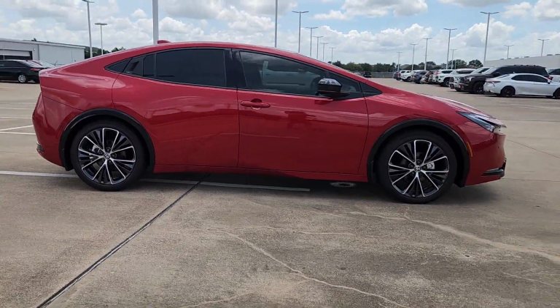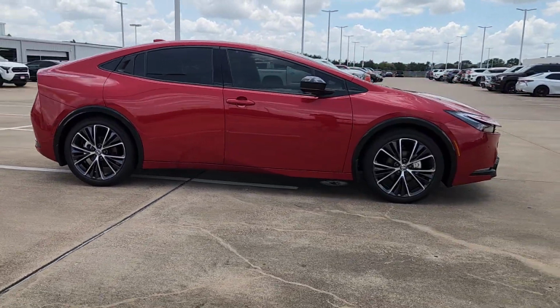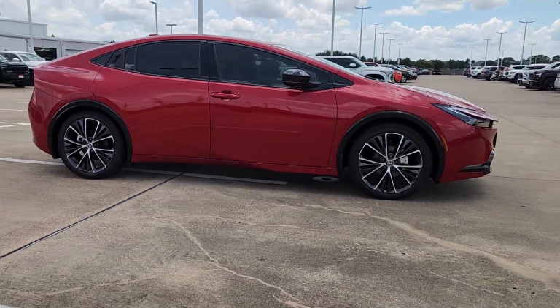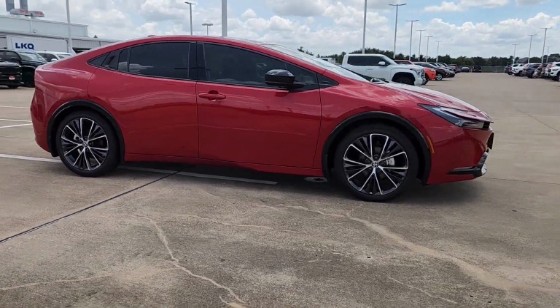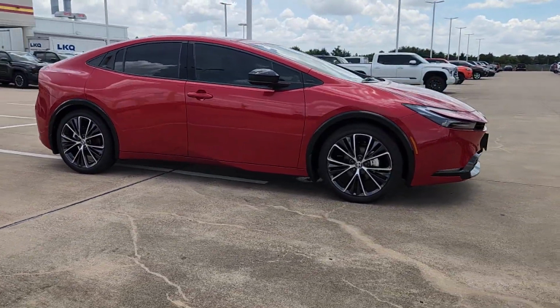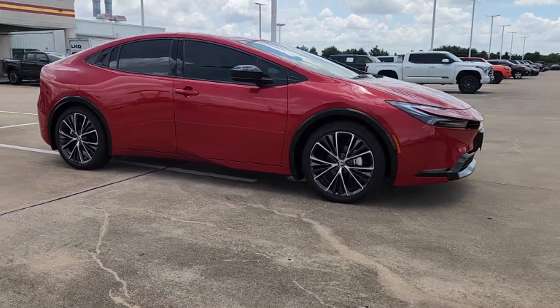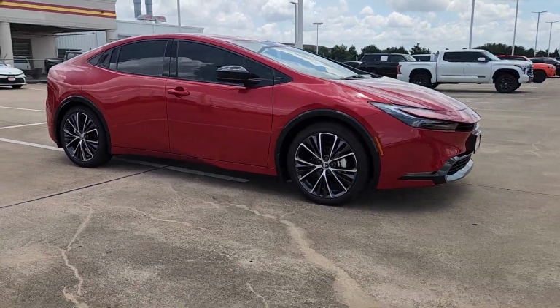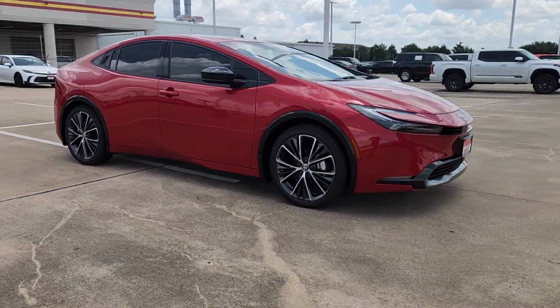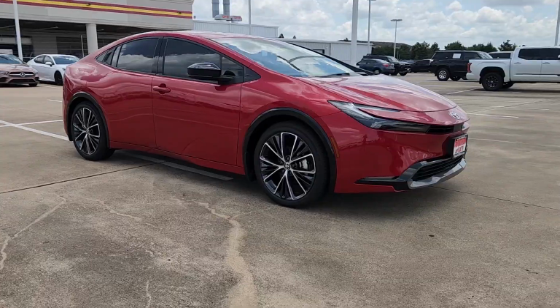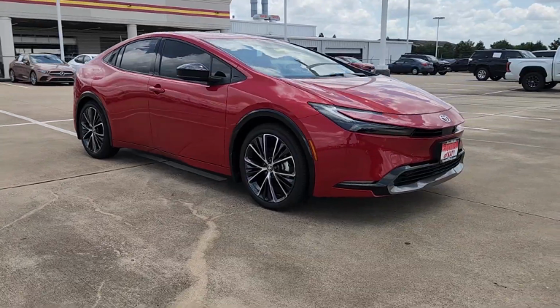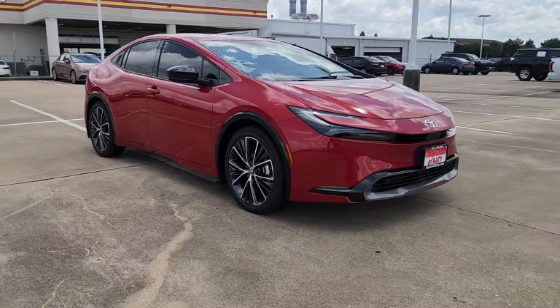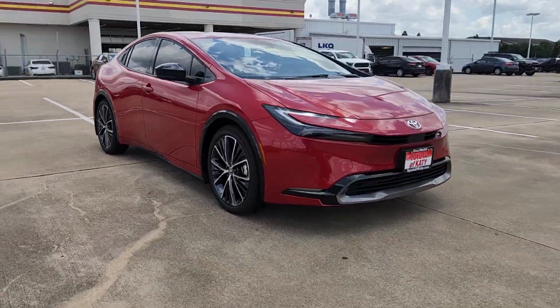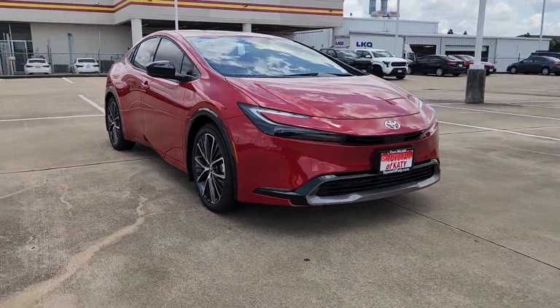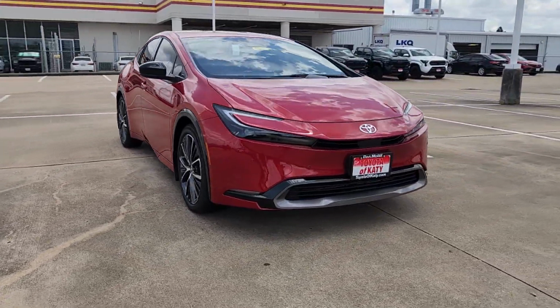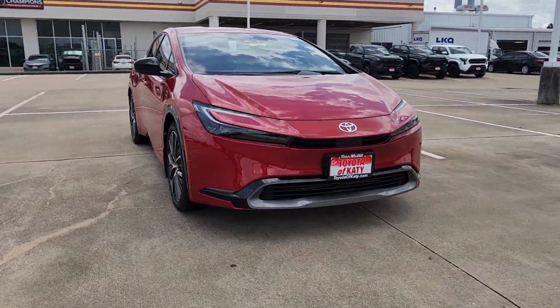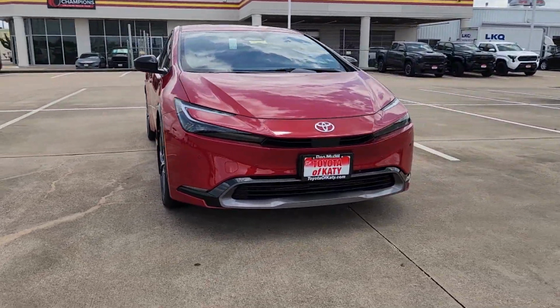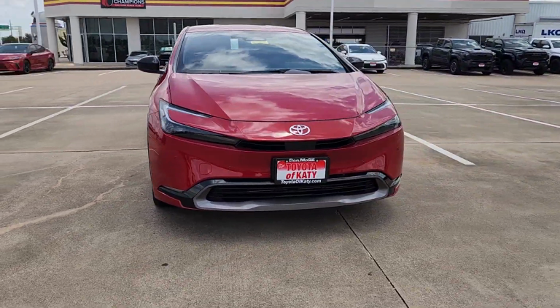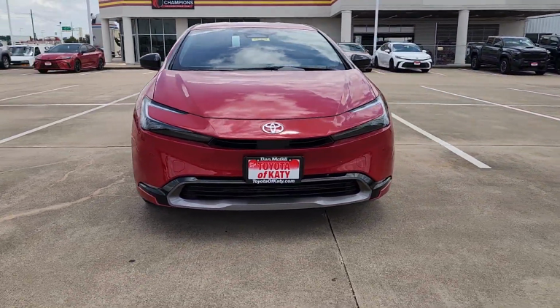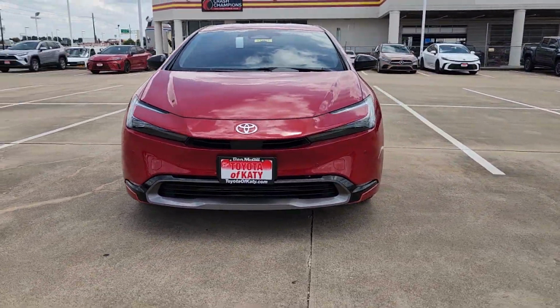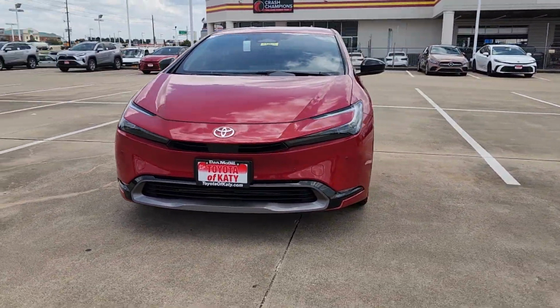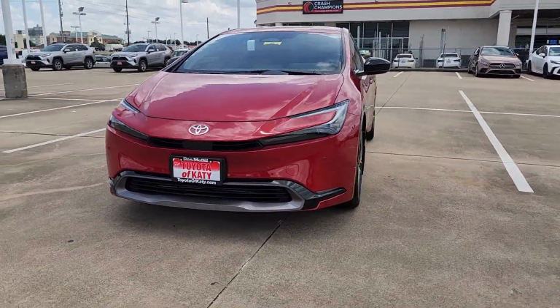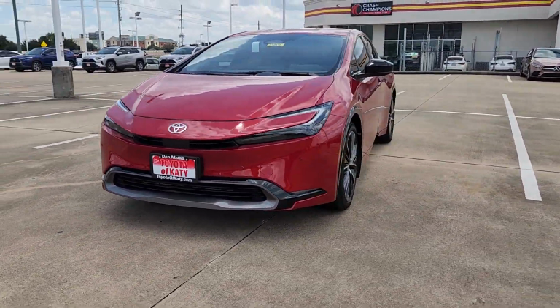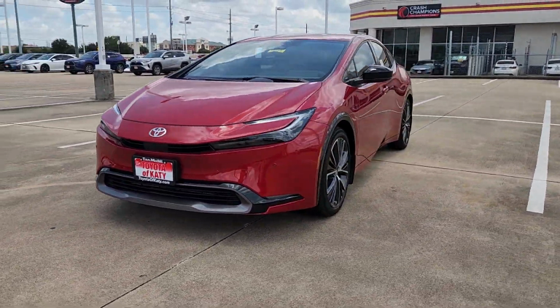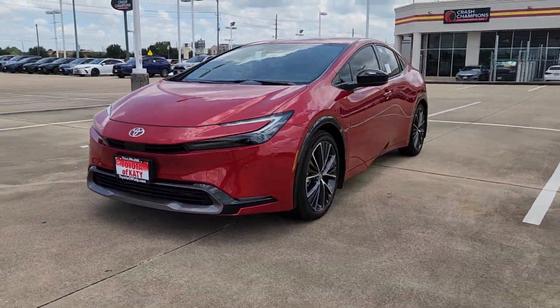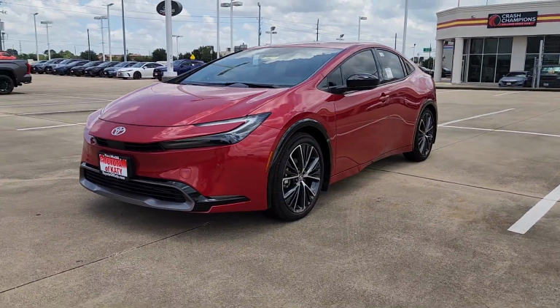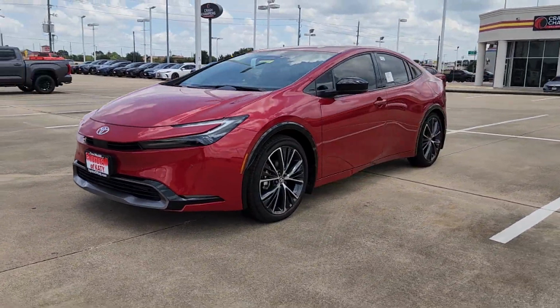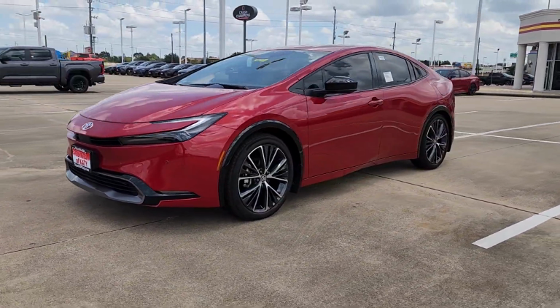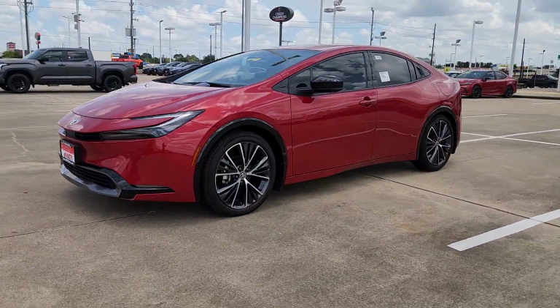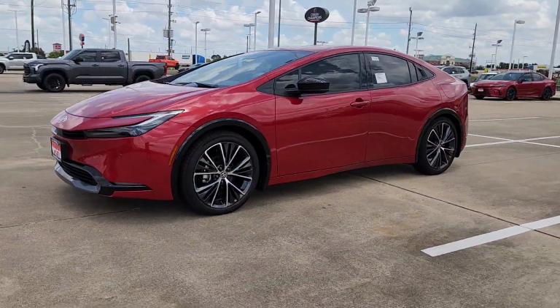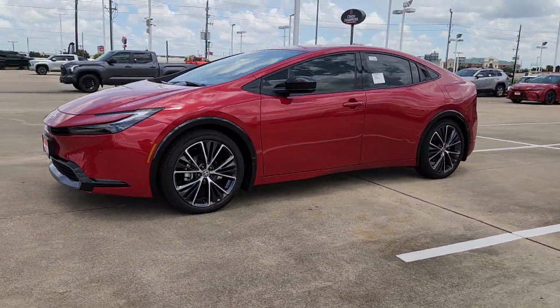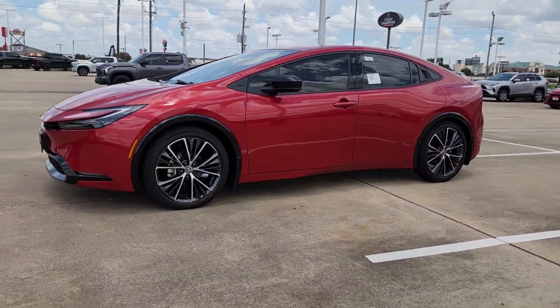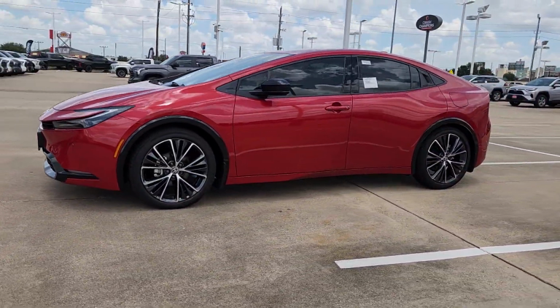to its roomy, comfortable cabin. This mid-size hybrid hatchback inspires the confidence you need to manage your busy lifestyle. These are just some of the great options this vehicle comes with.